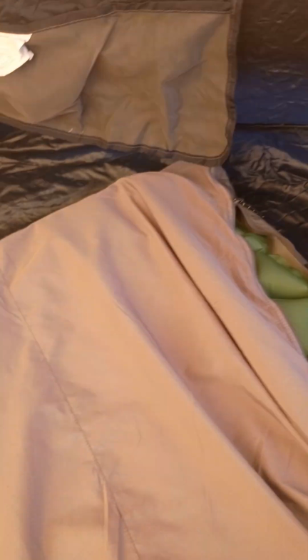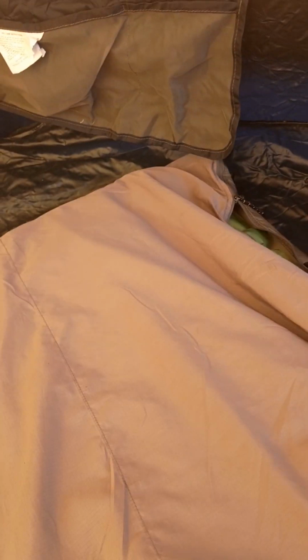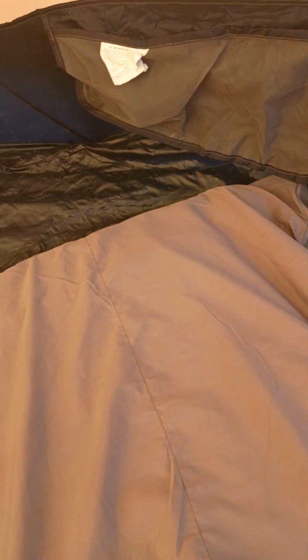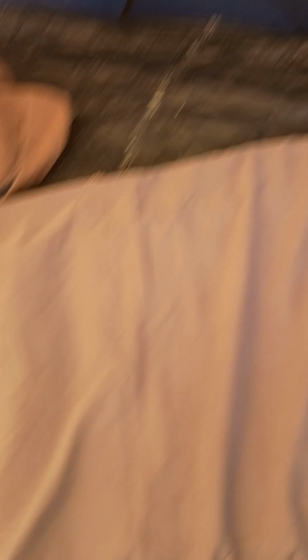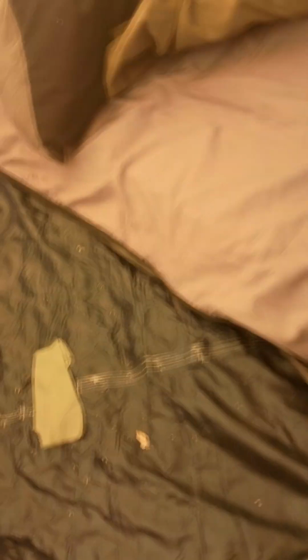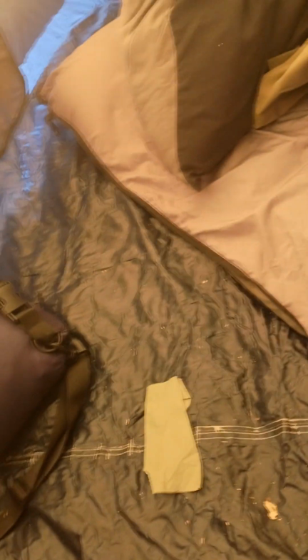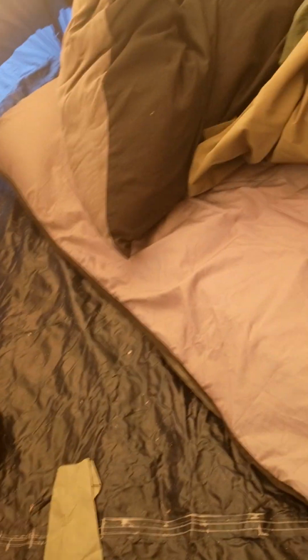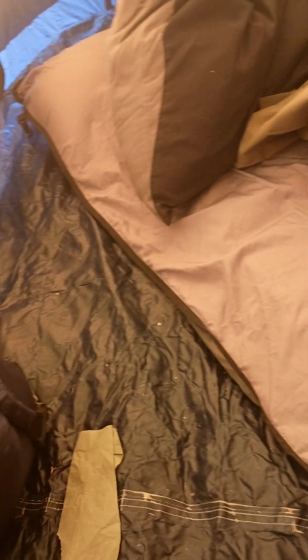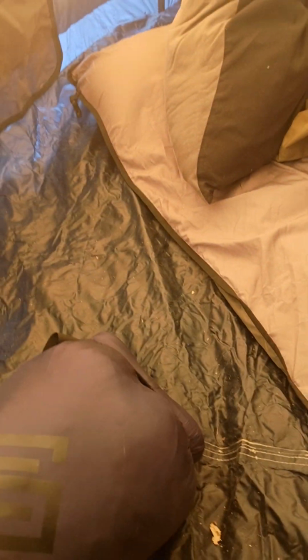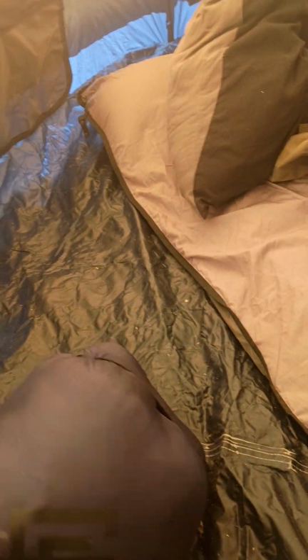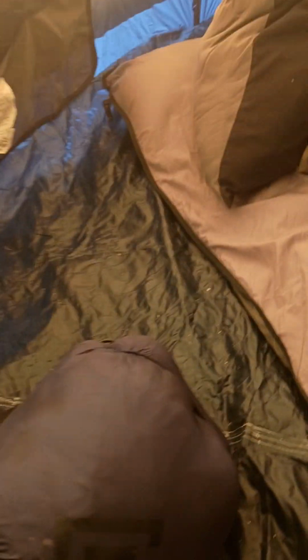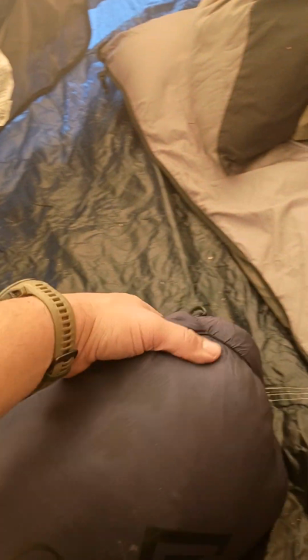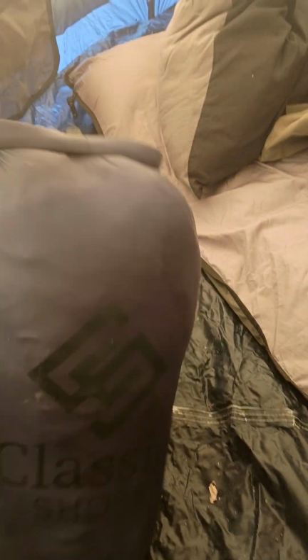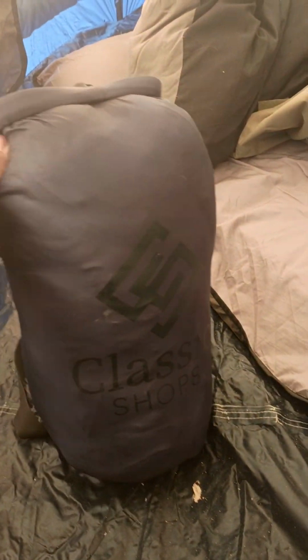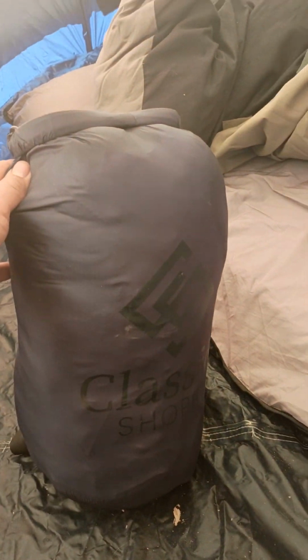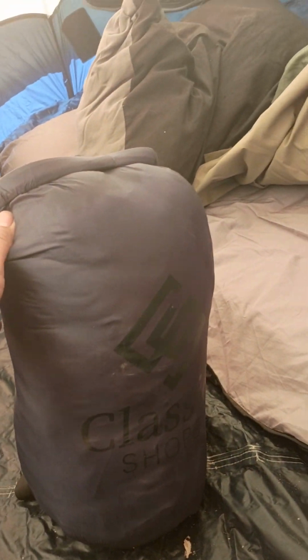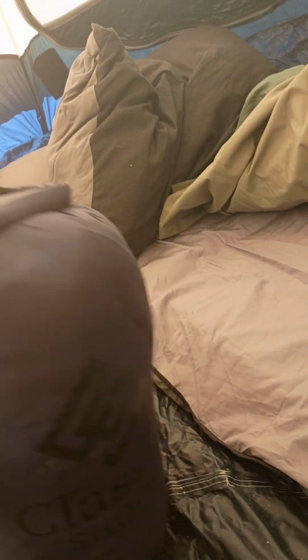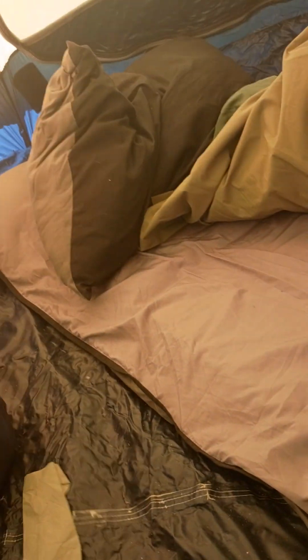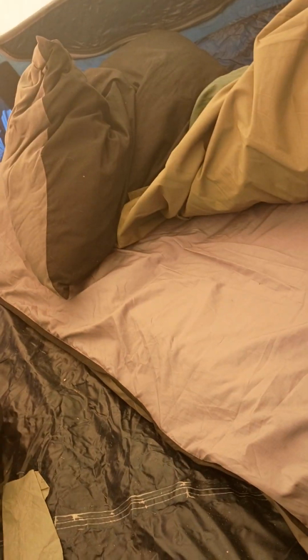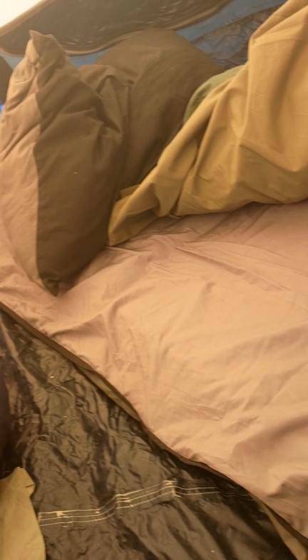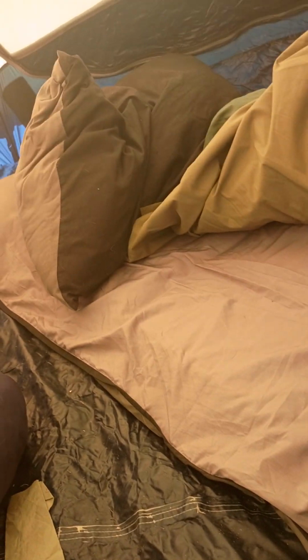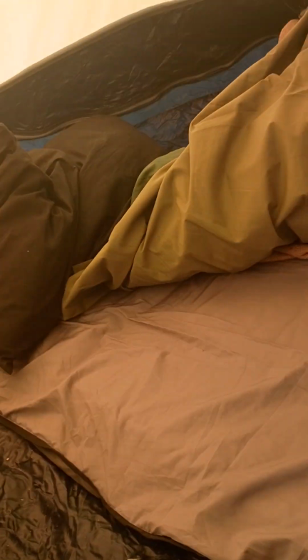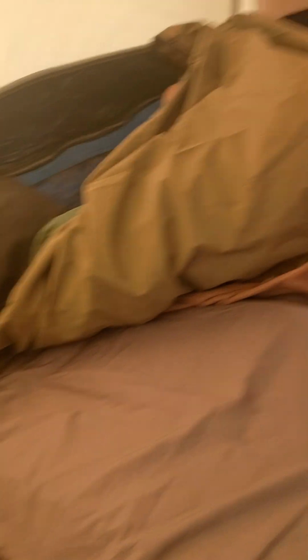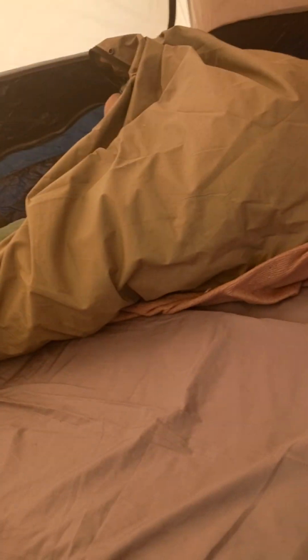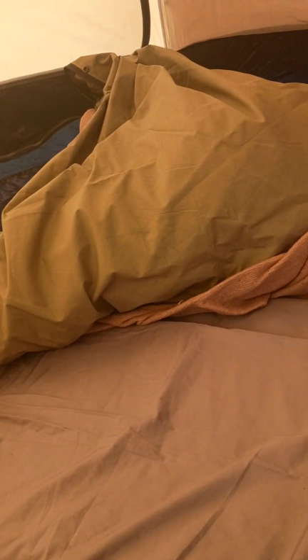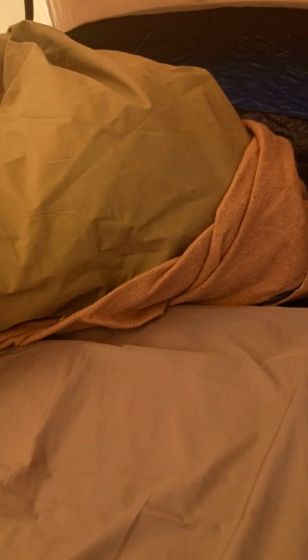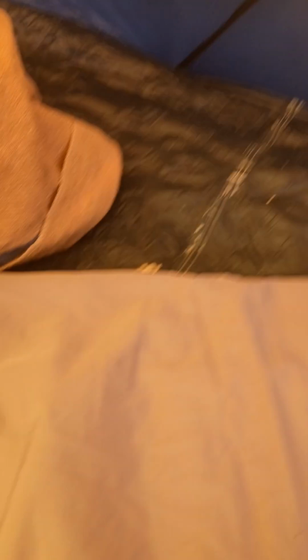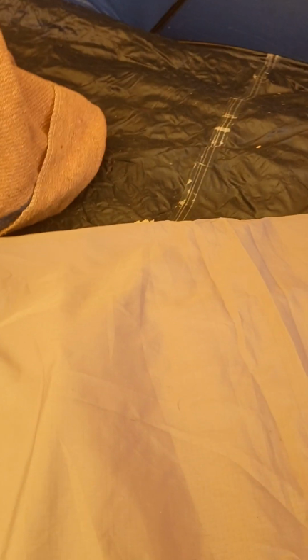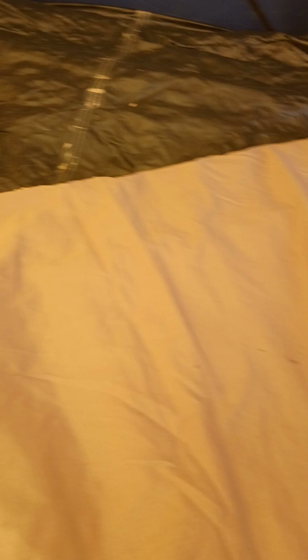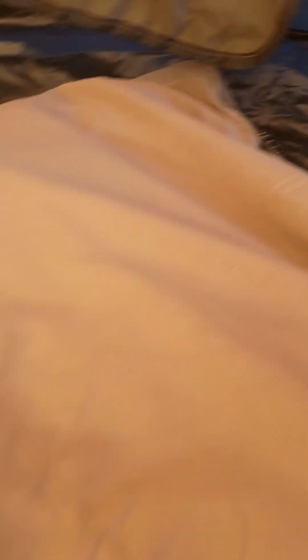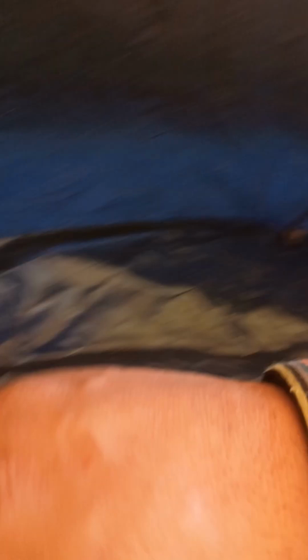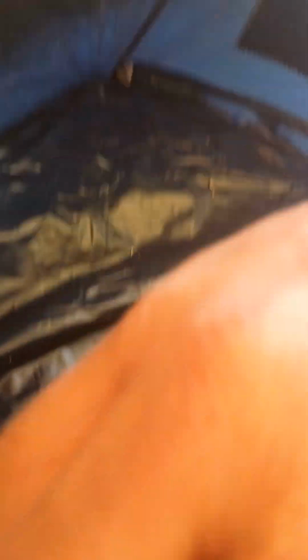And there's the mattress, the air pad. I slept great — oh my god, I slept so good last night. Had an extra blanket just in case, didn't need it, it was just fine. And it's a mummy configuration in the sleeping bag.